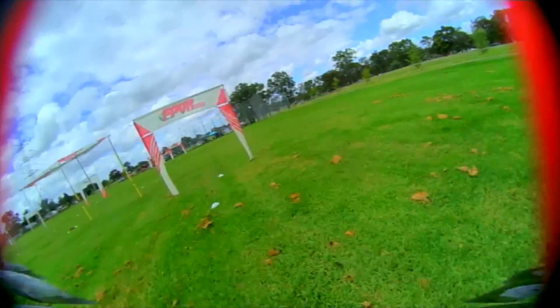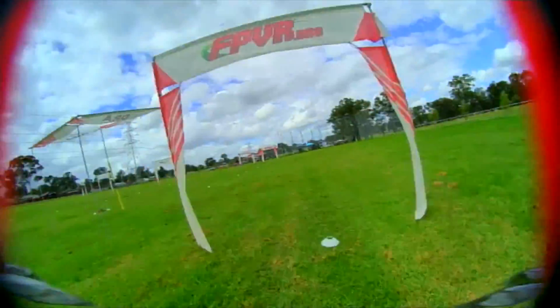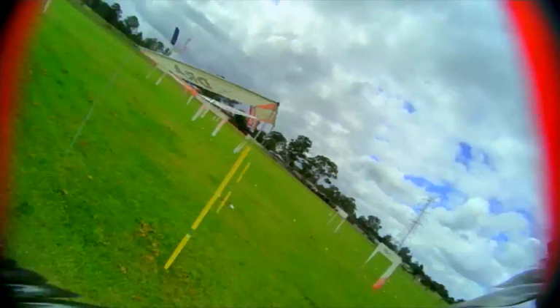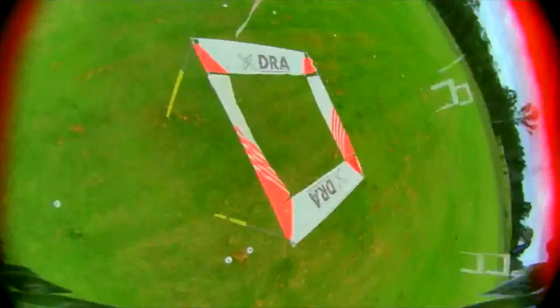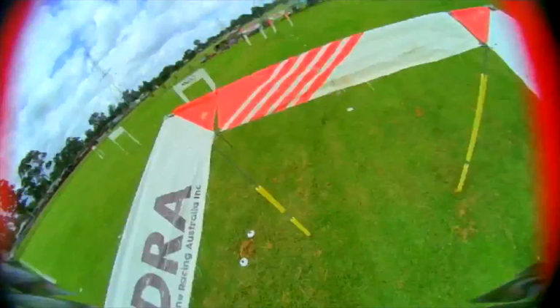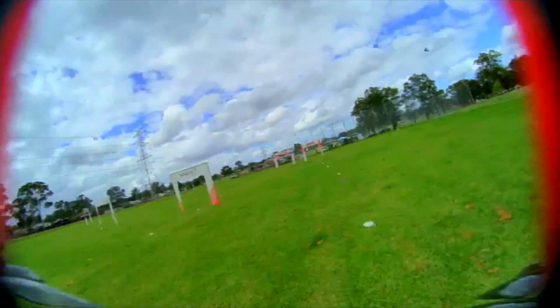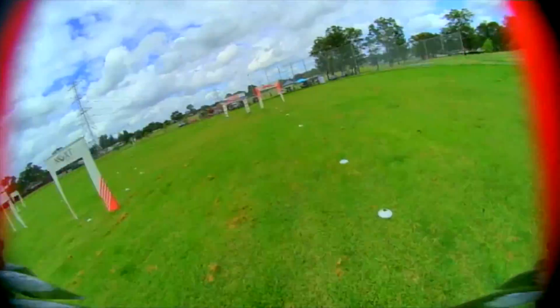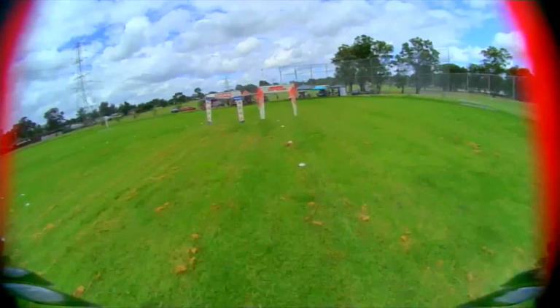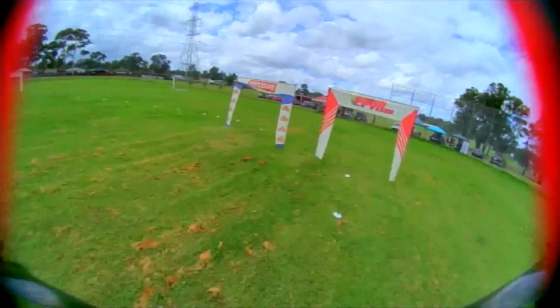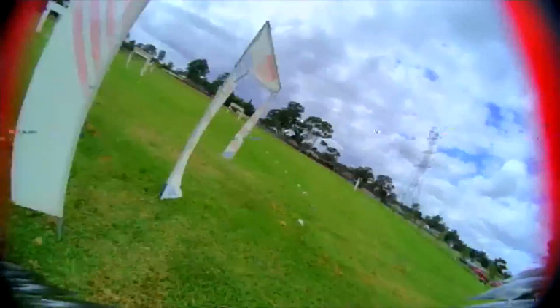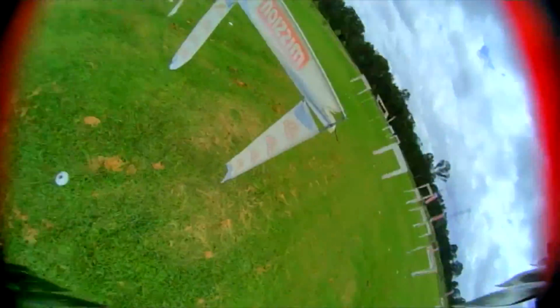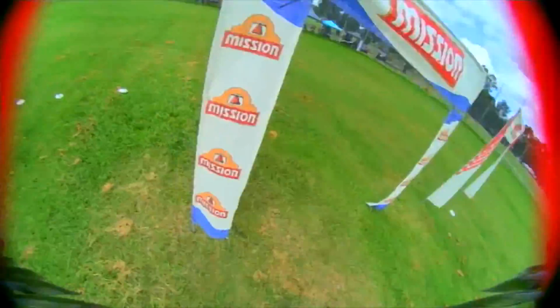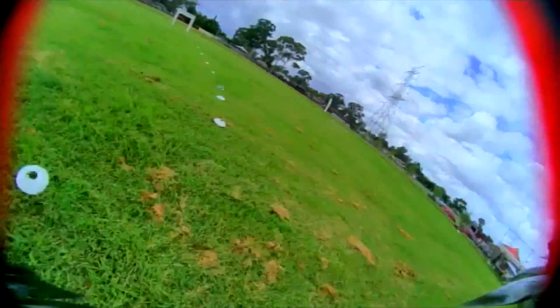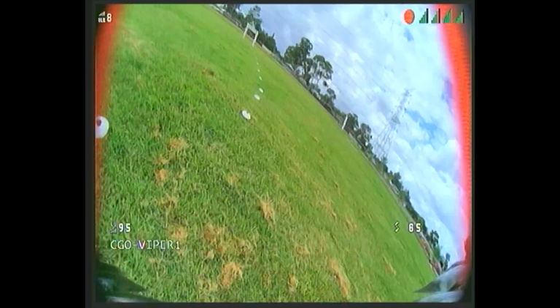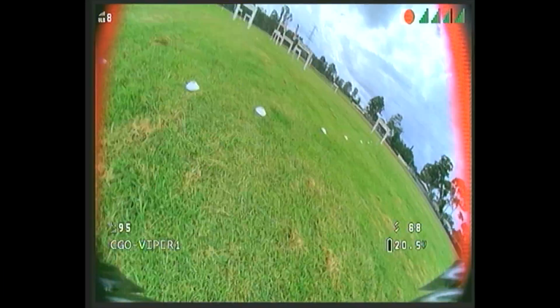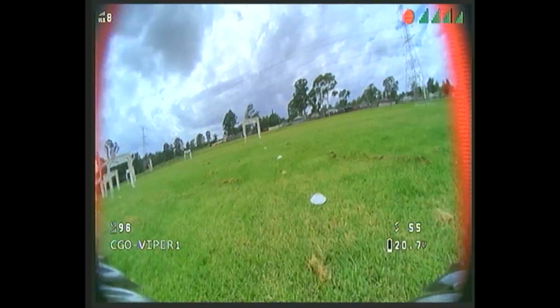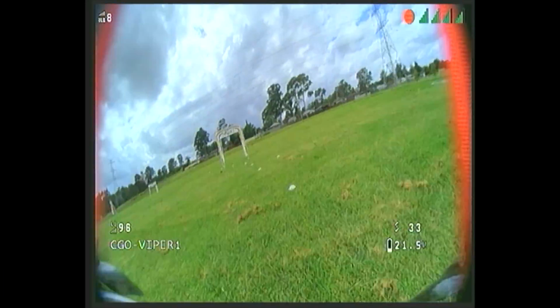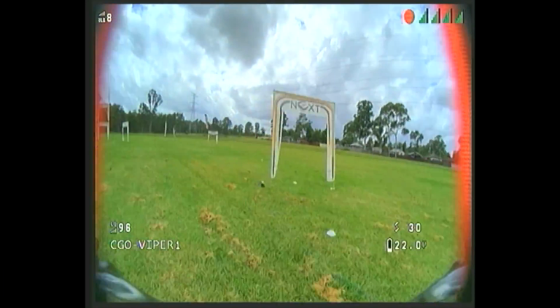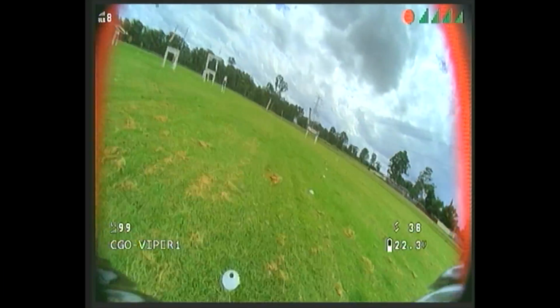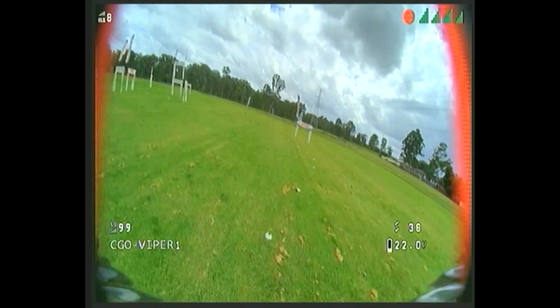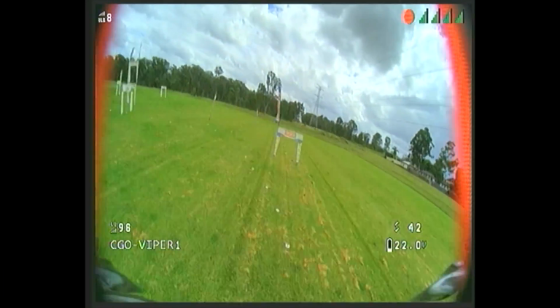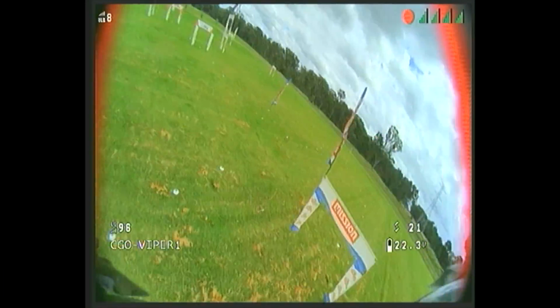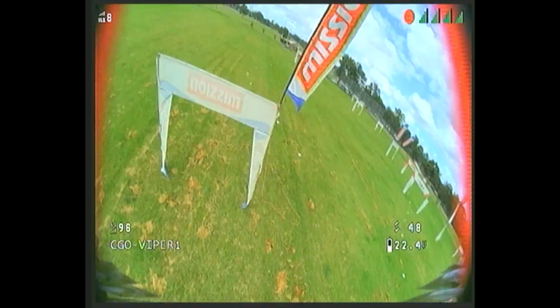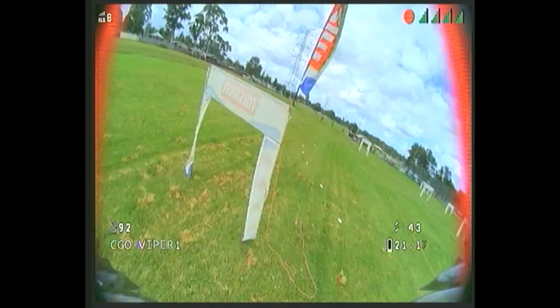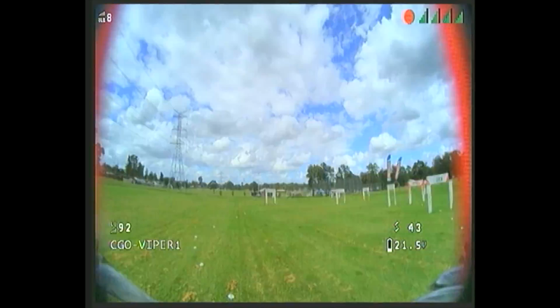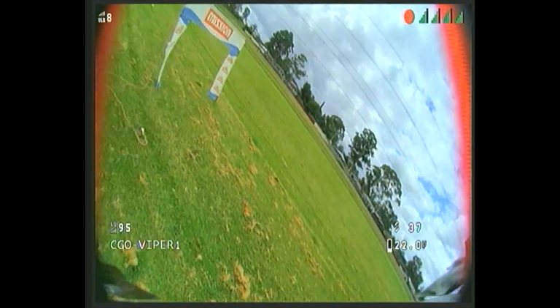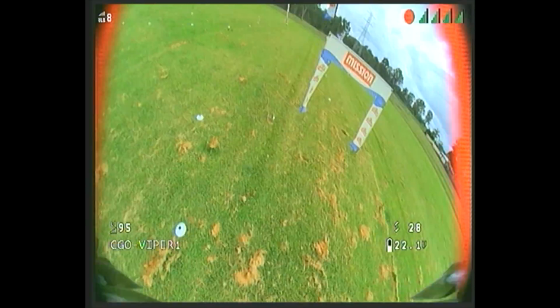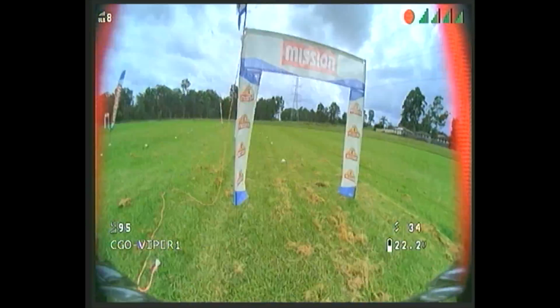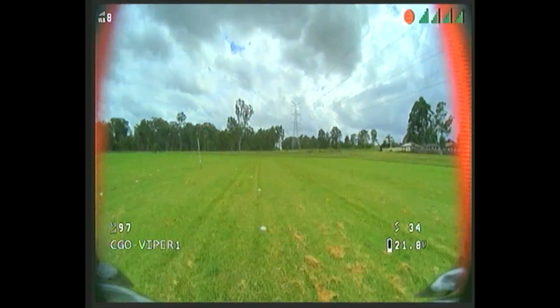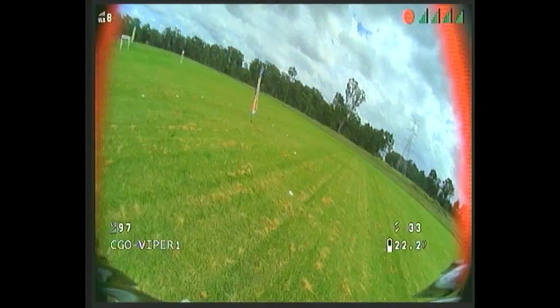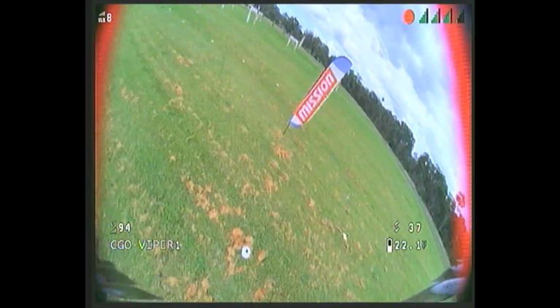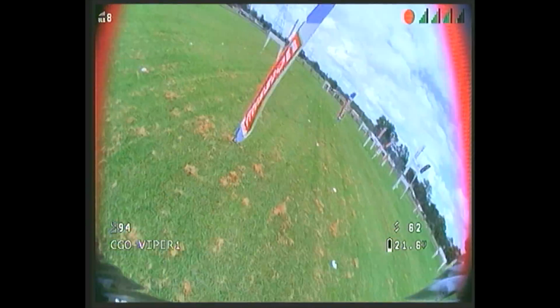The image you see on the screen here is the native DVR from the HD0 VRX, and now this is the DVR from the DJI goggles. How do you think the two compare? Let's check them out side by side for a closer look.